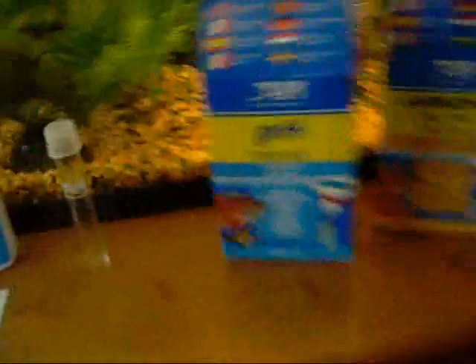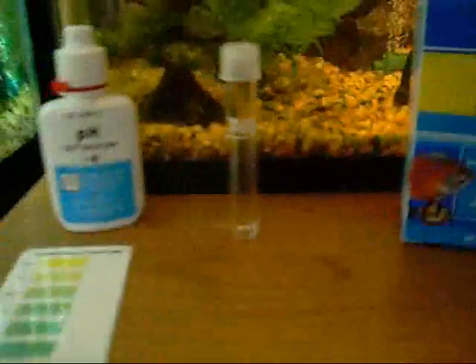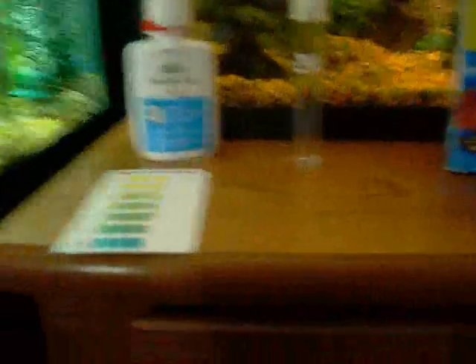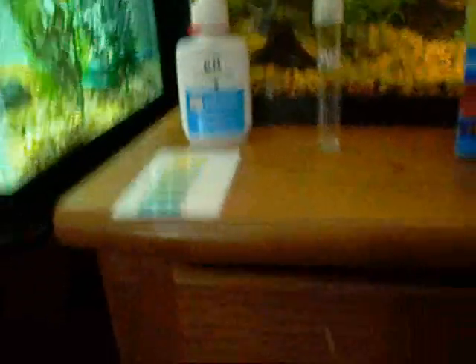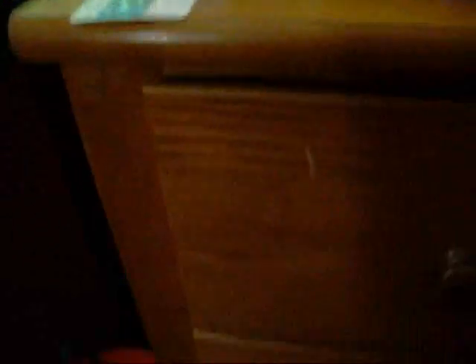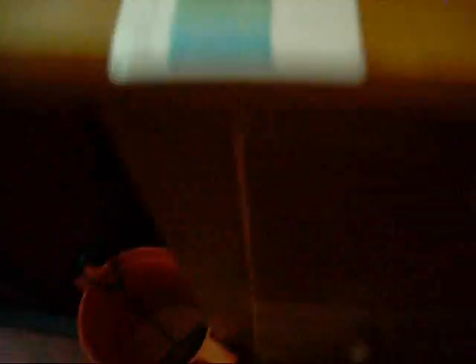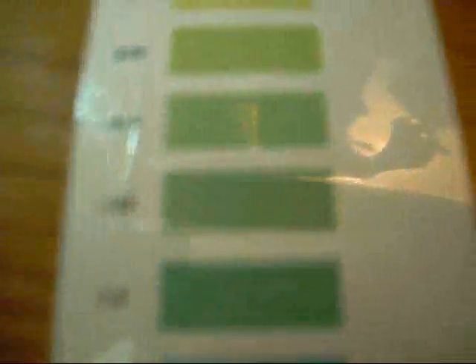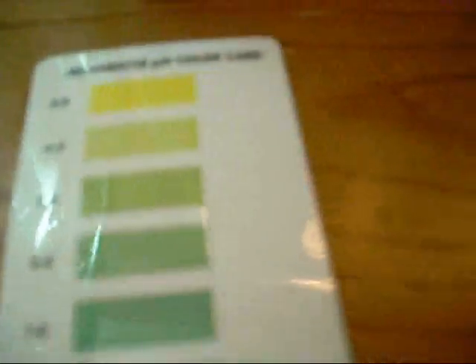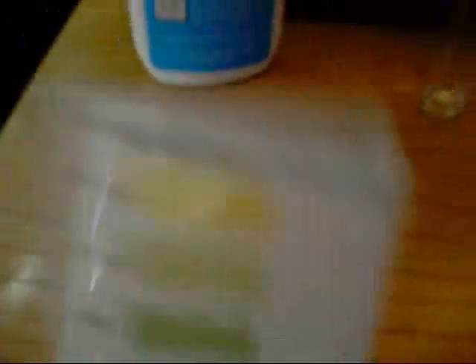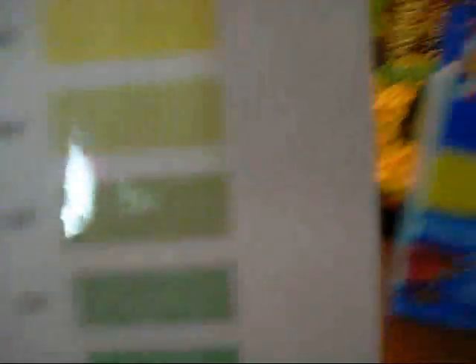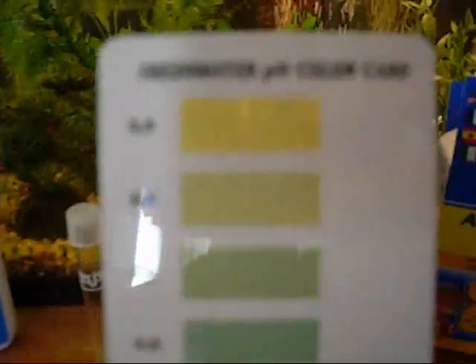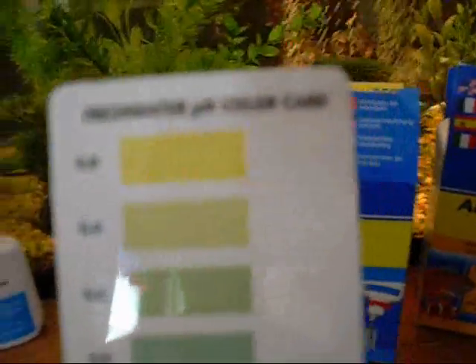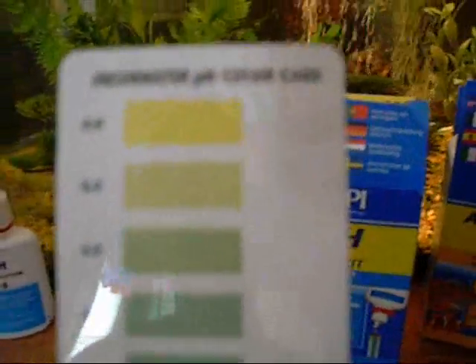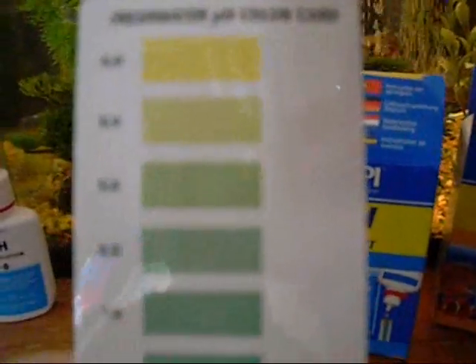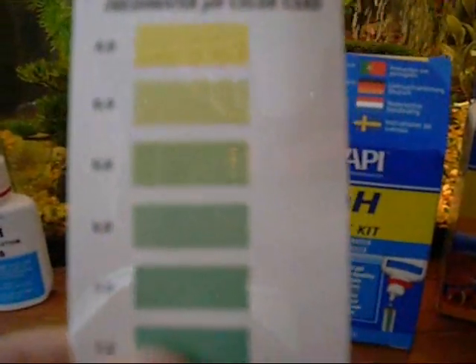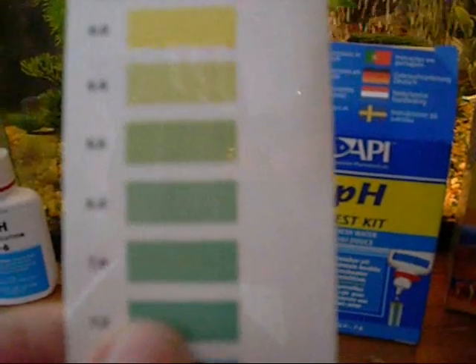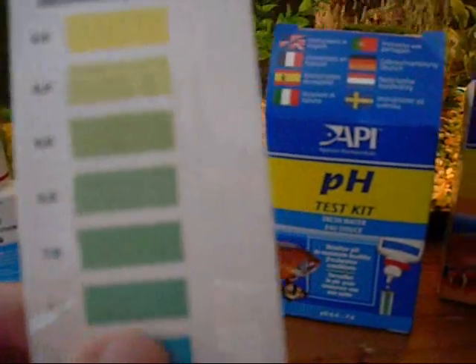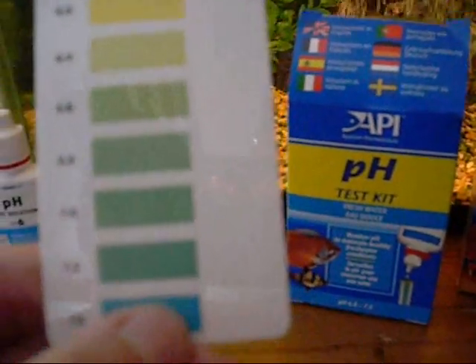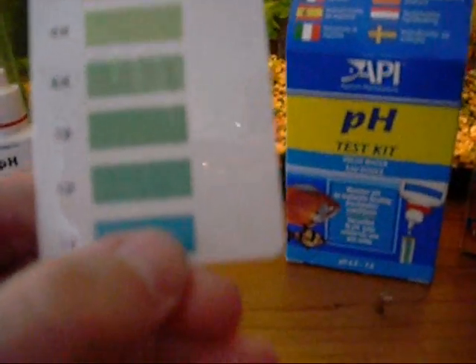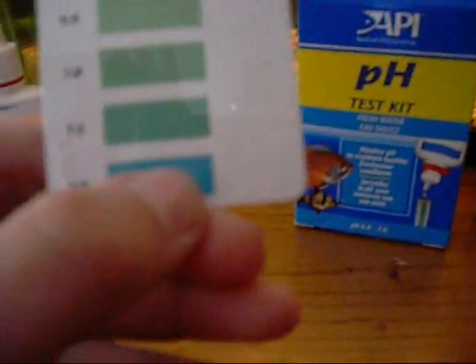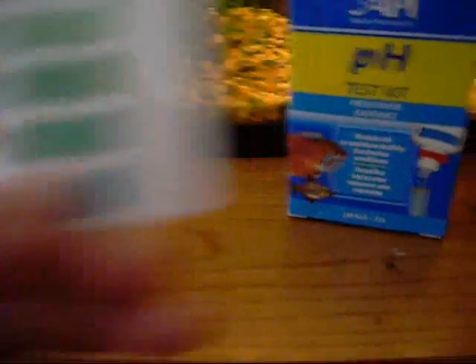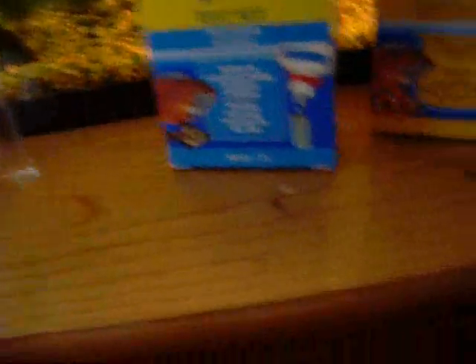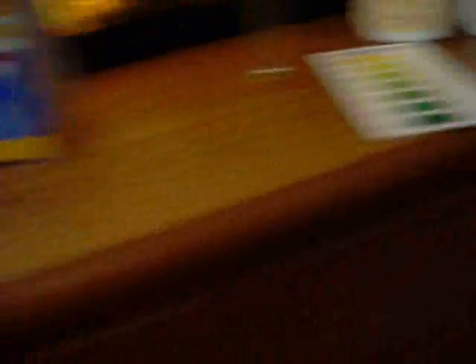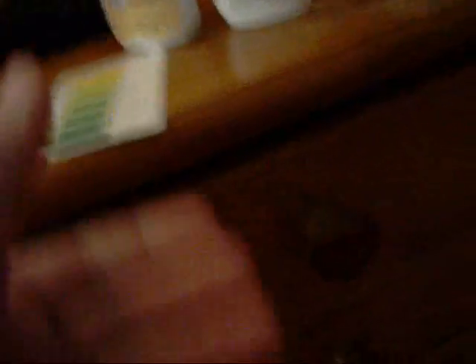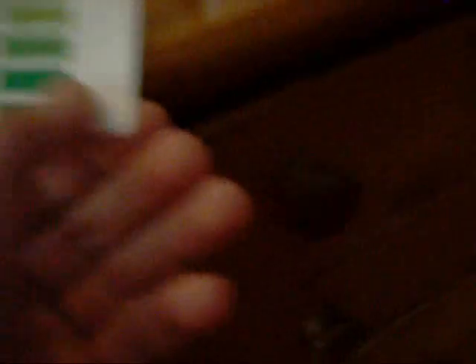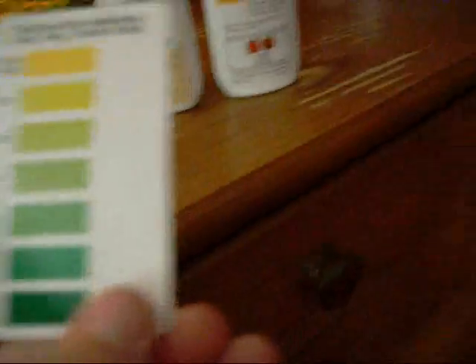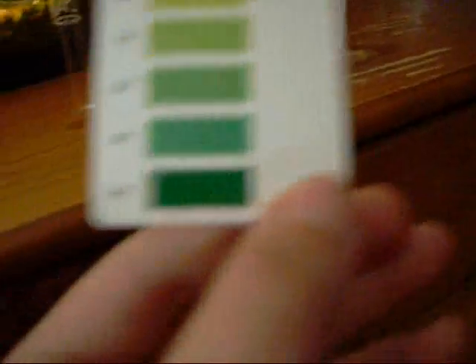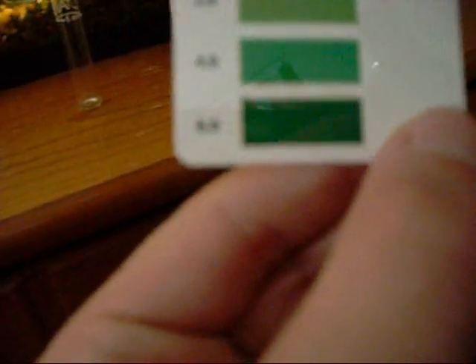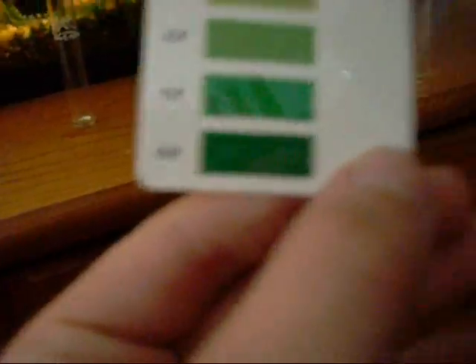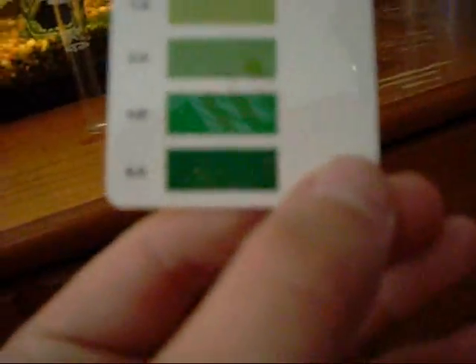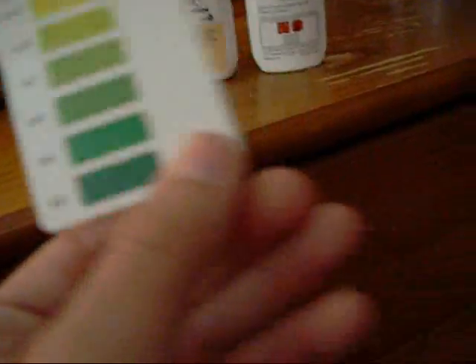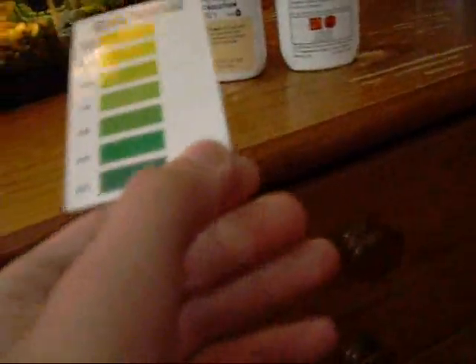So here's the pH — it goes 6.0, 6.4, 6.6, all the way up to 7.6. Ammonia goes up to 8.0, which is way too much.